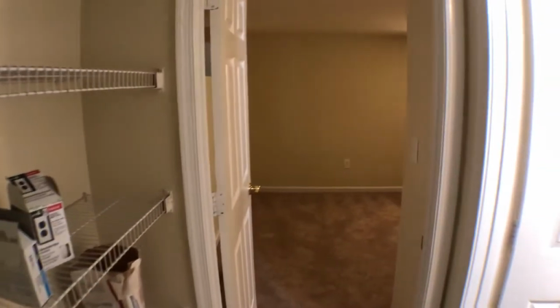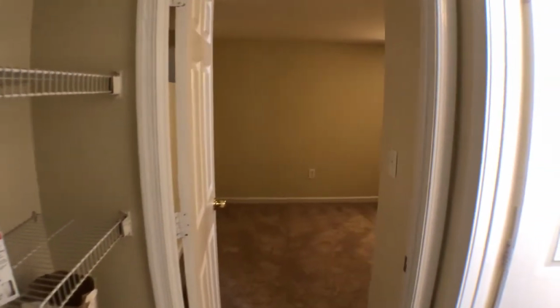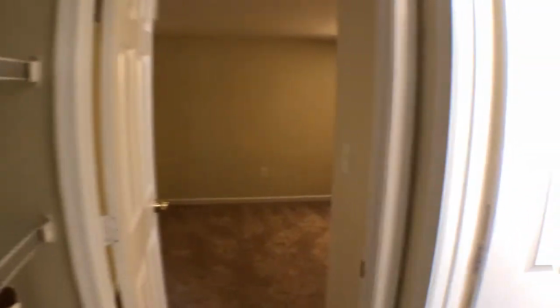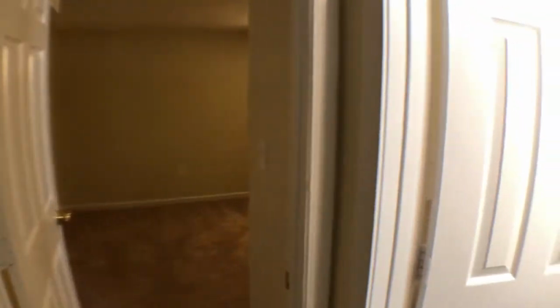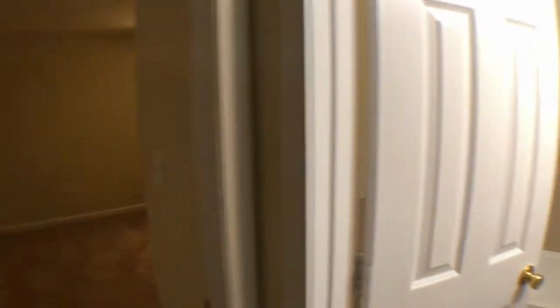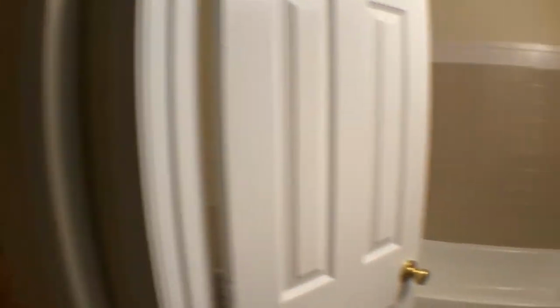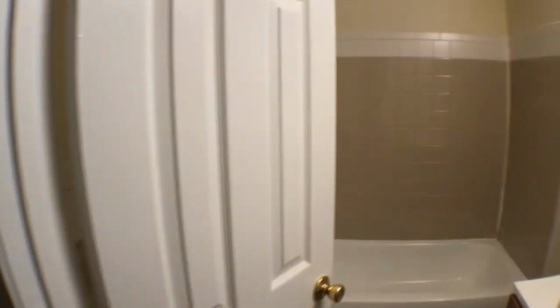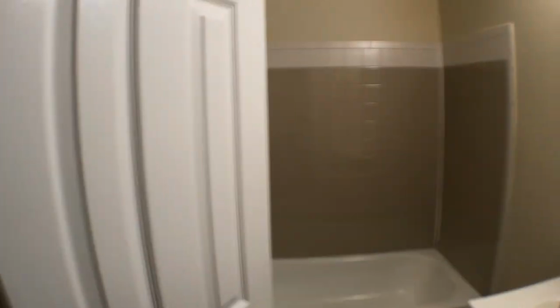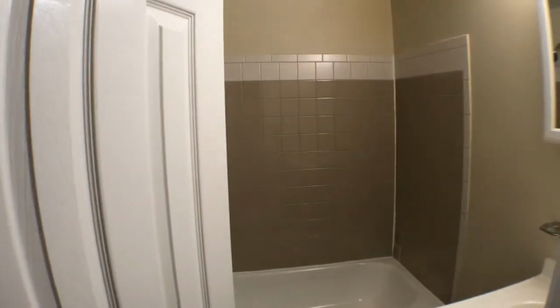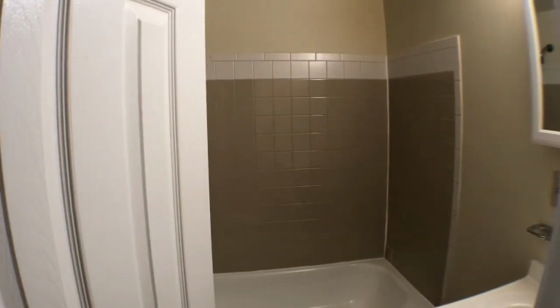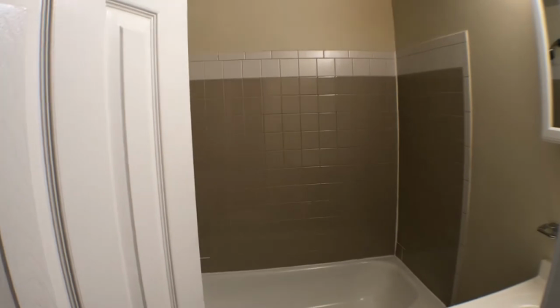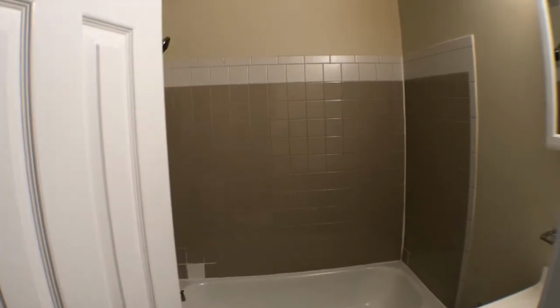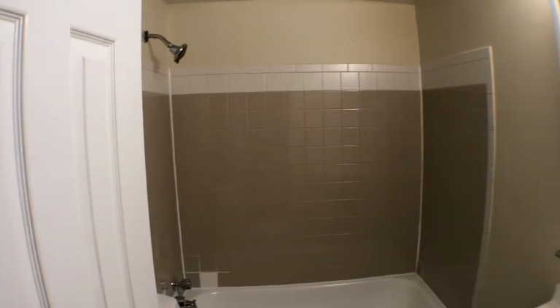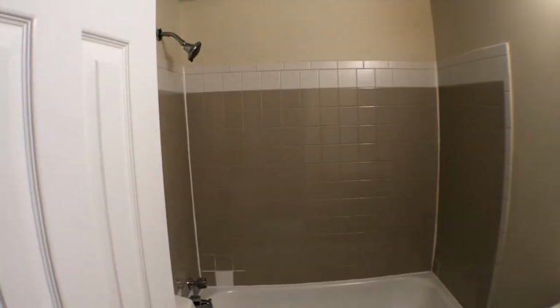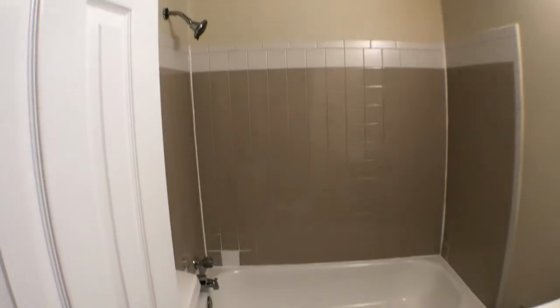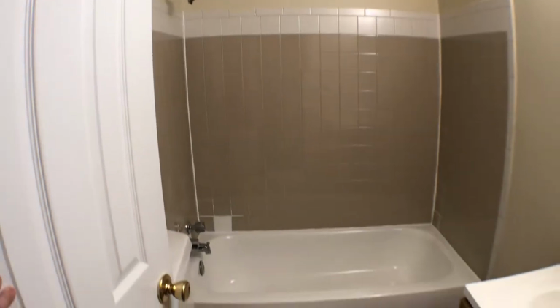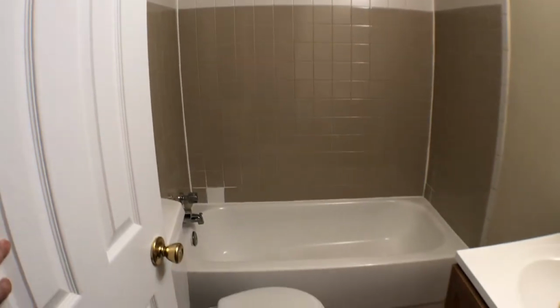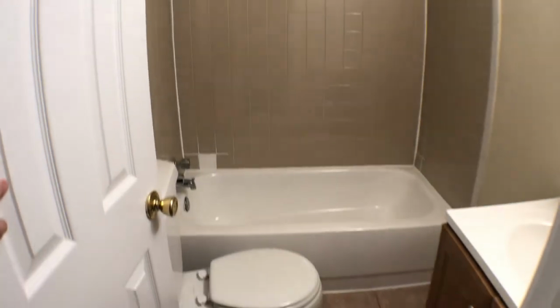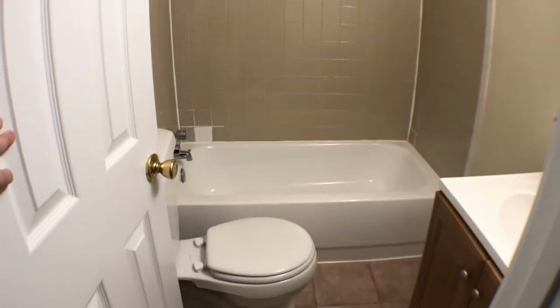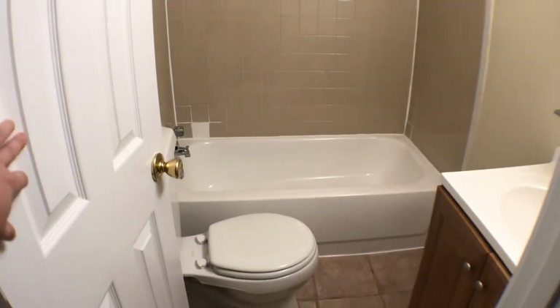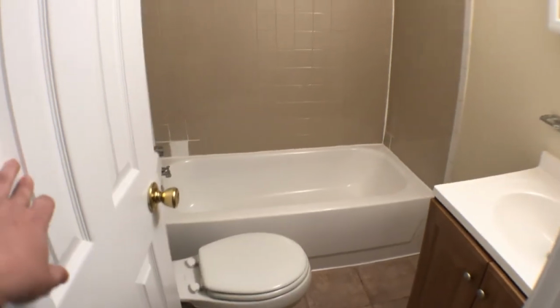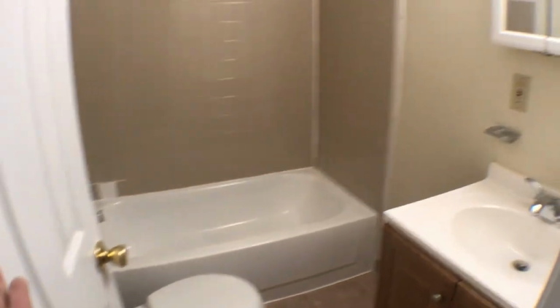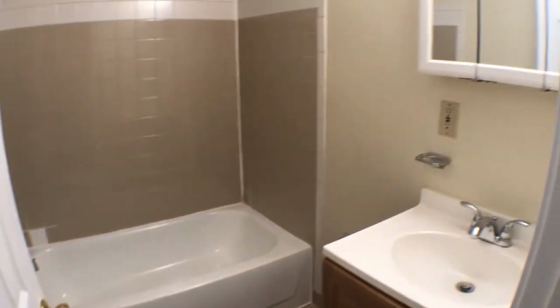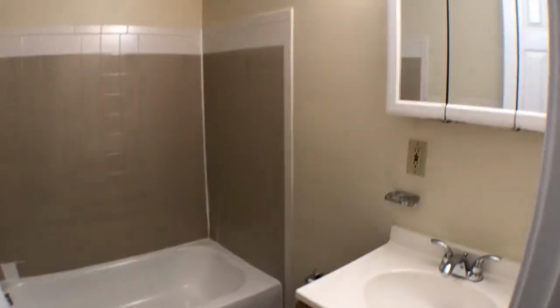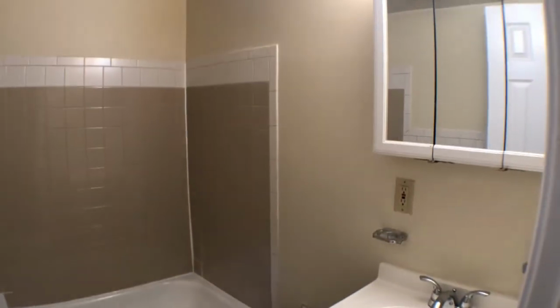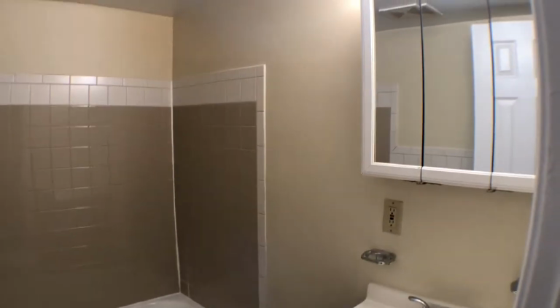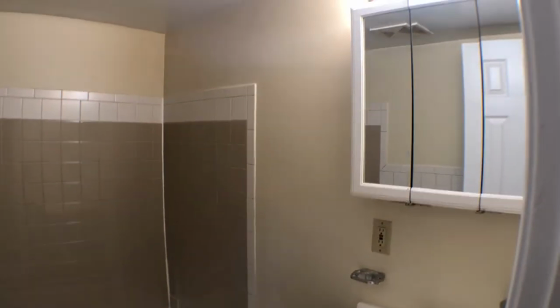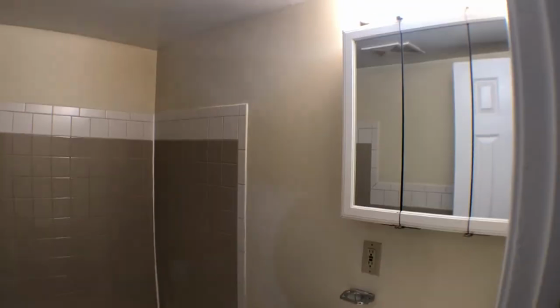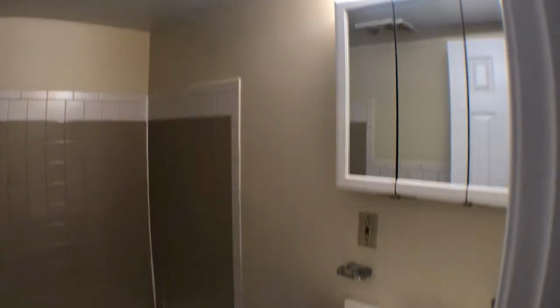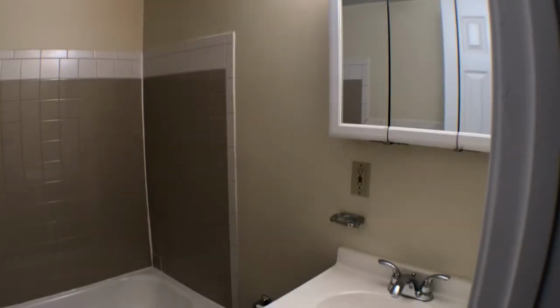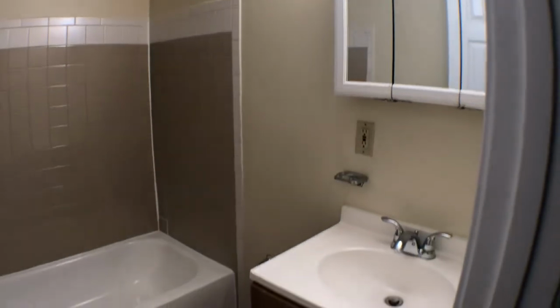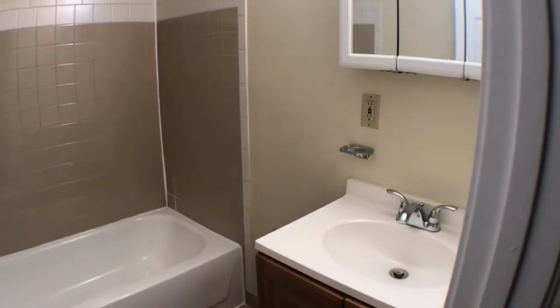The second bedroom is that way, but we're going to make a right real quick. The tub has been reglazed and cleaned. A new toilet. Medicine cabinet. Sink.